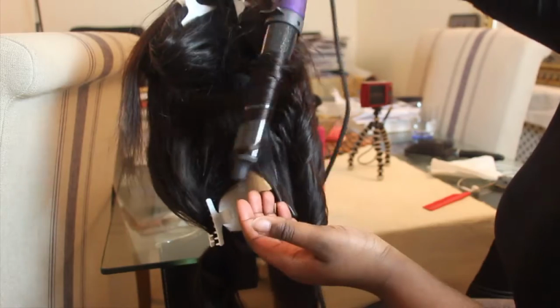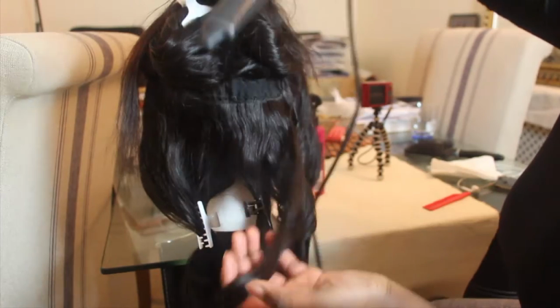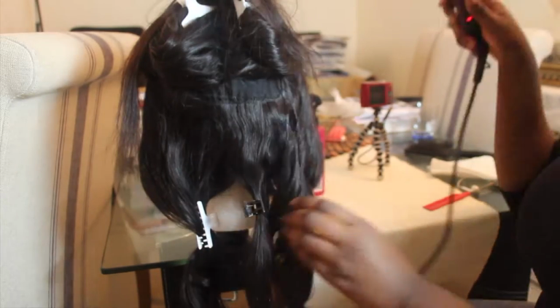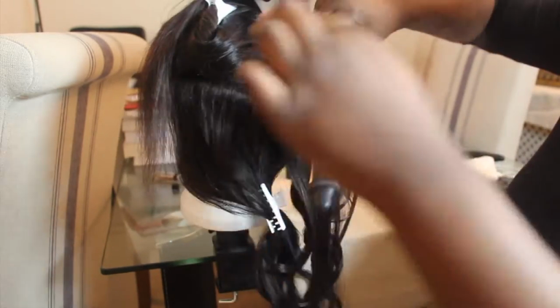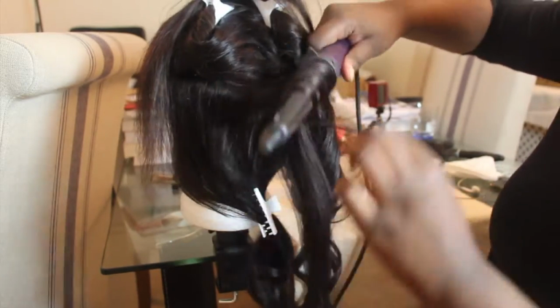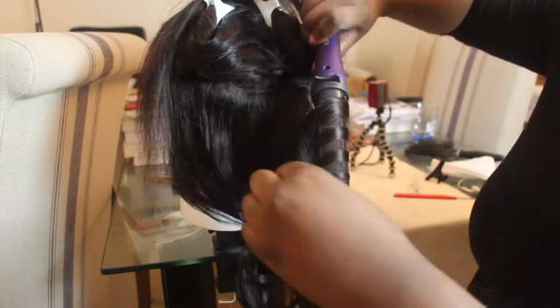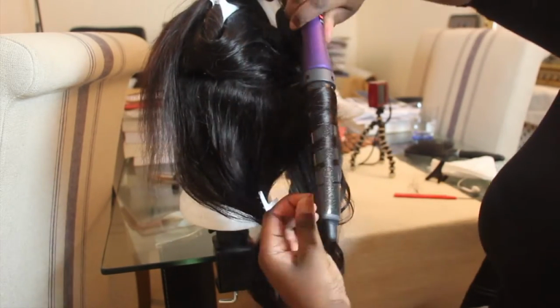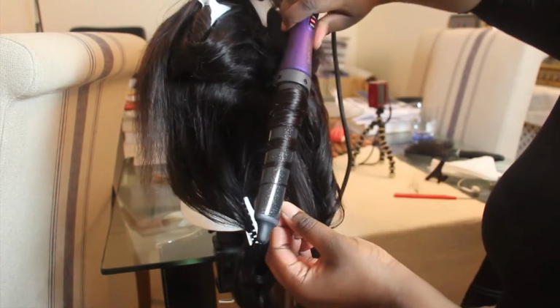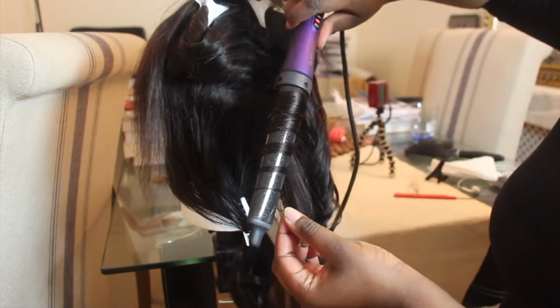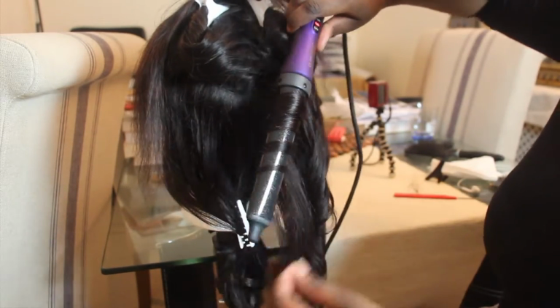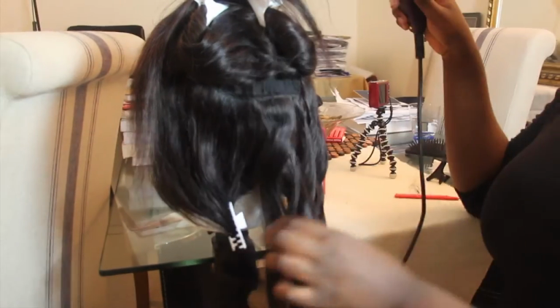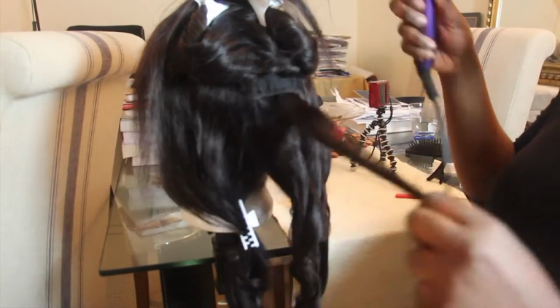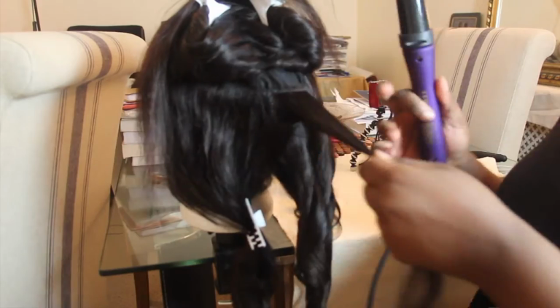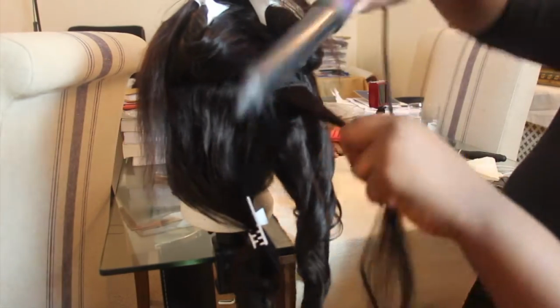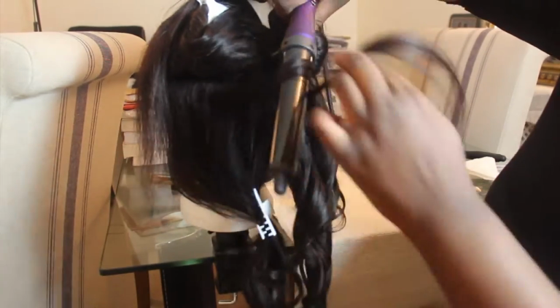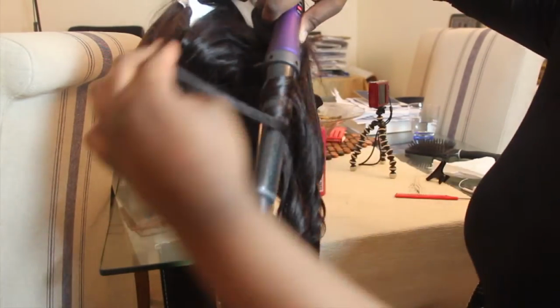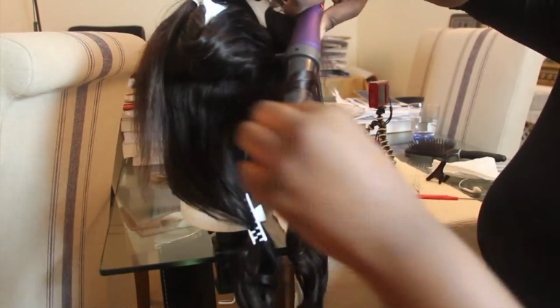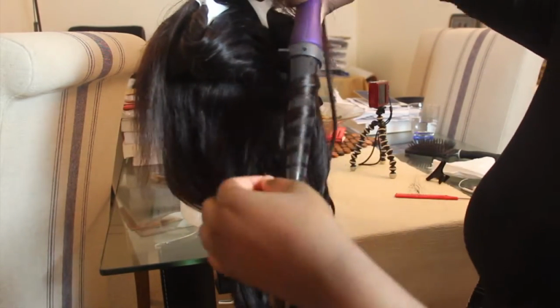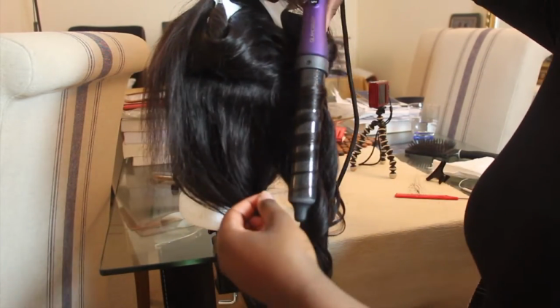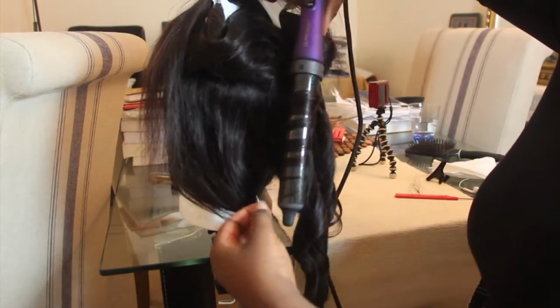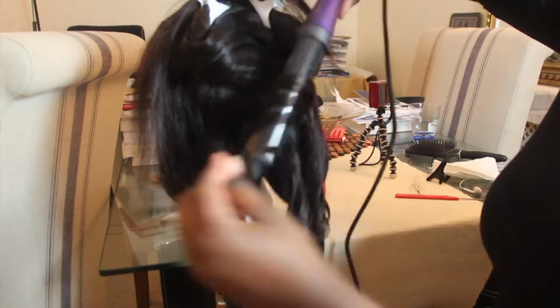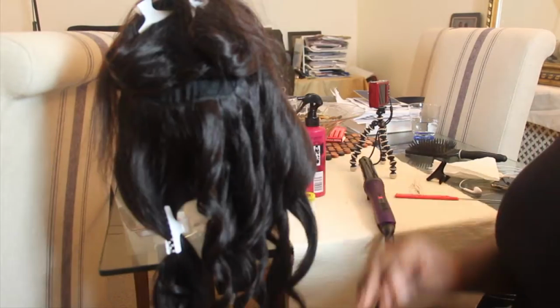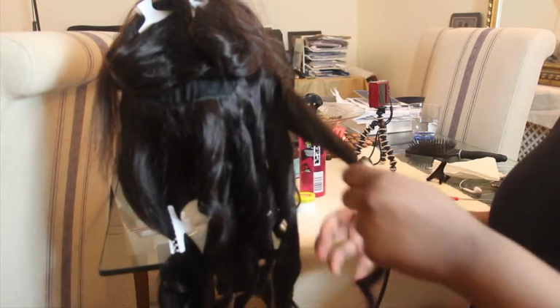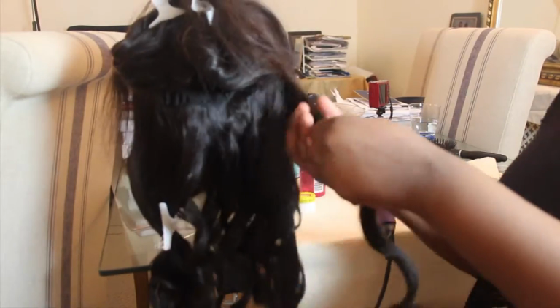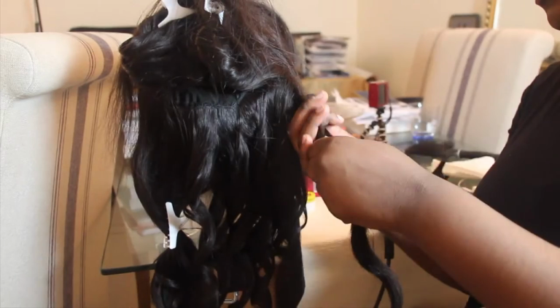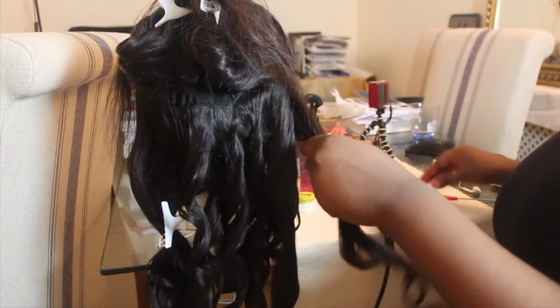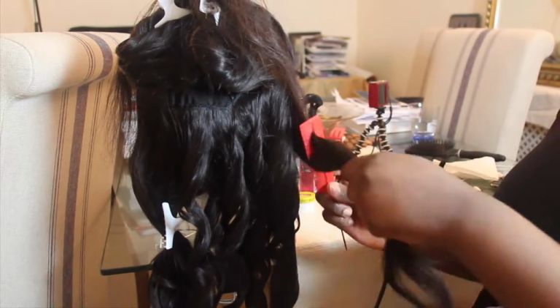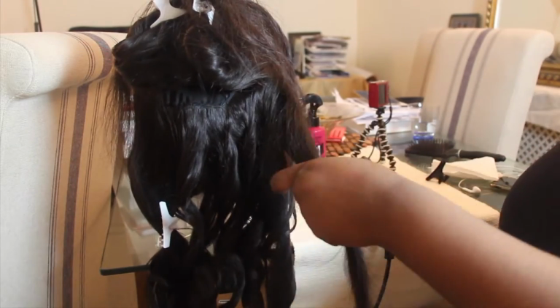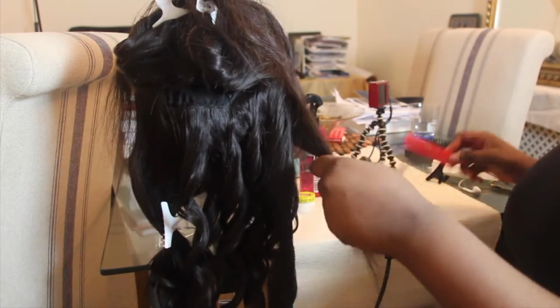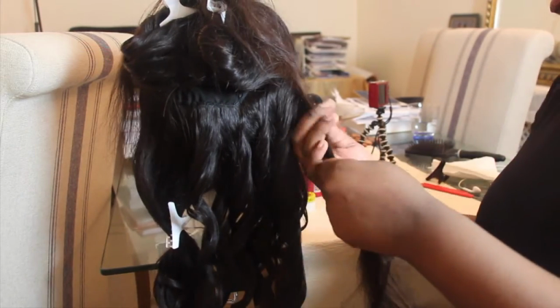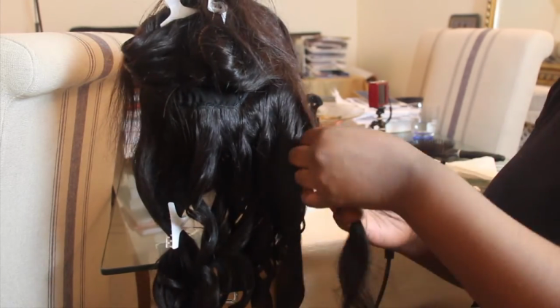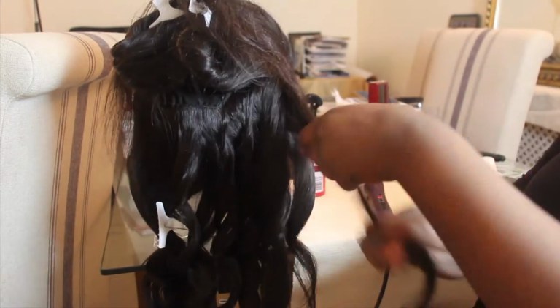You might see me doing a cupping gesture in between some of the curls — this is so that the hair can mold into that shape and the curl doesn't just drop.